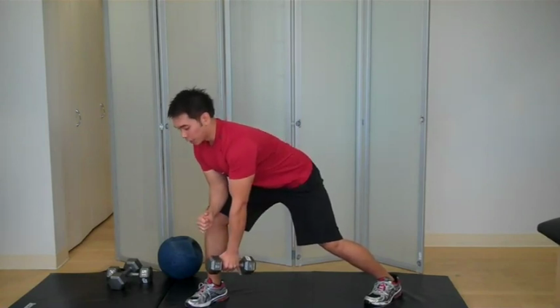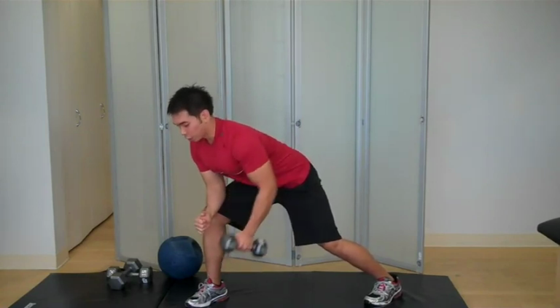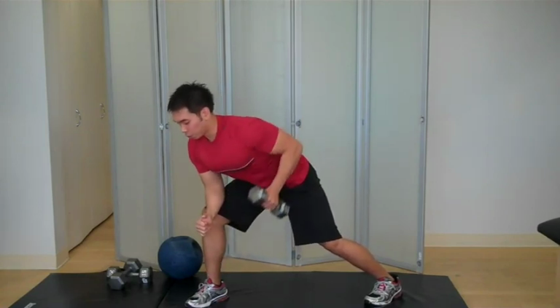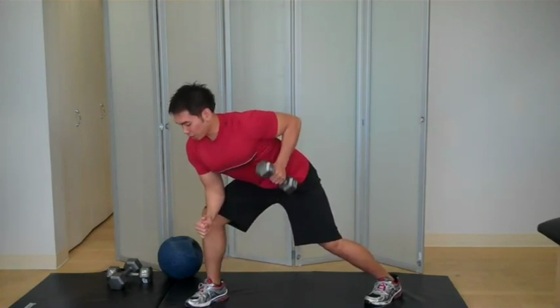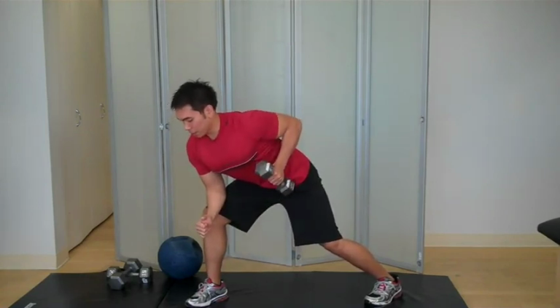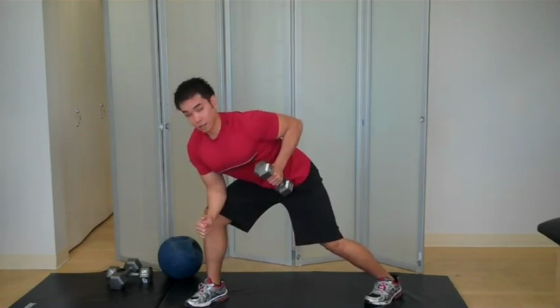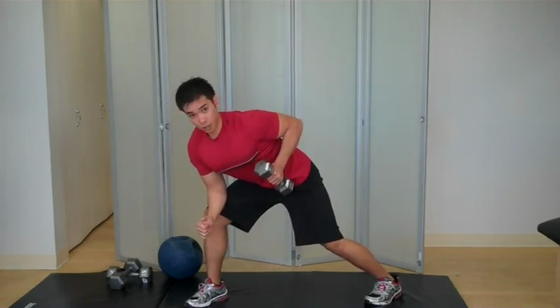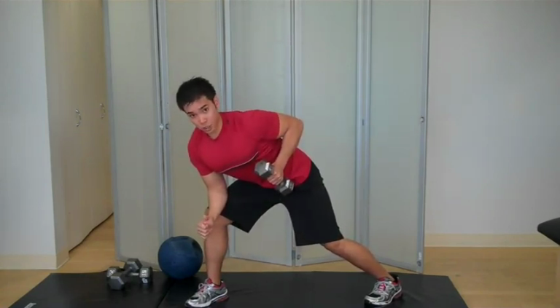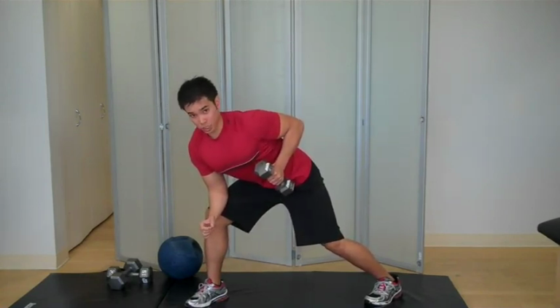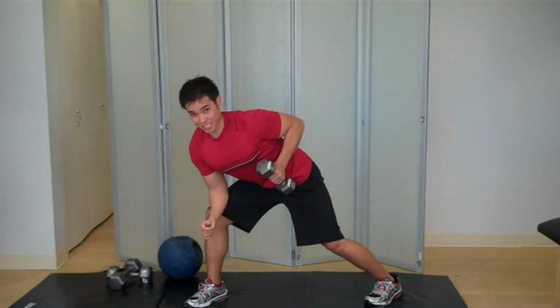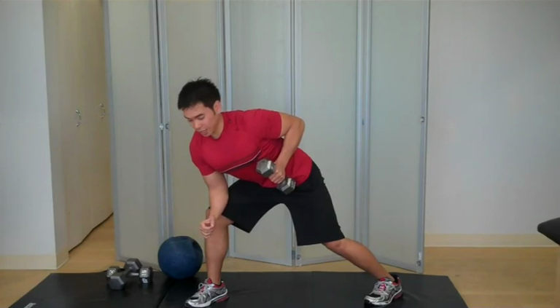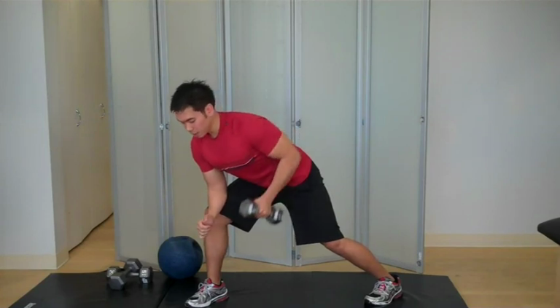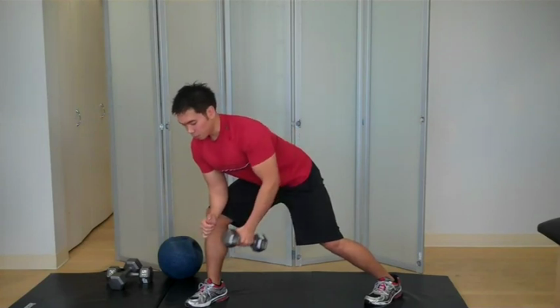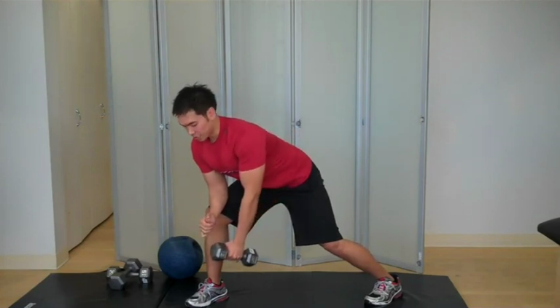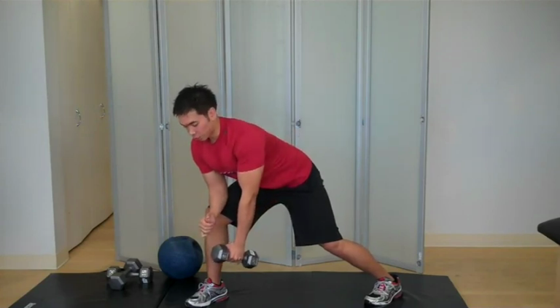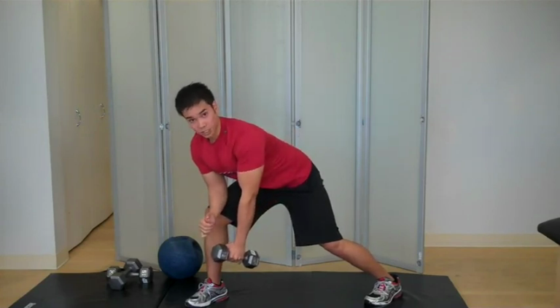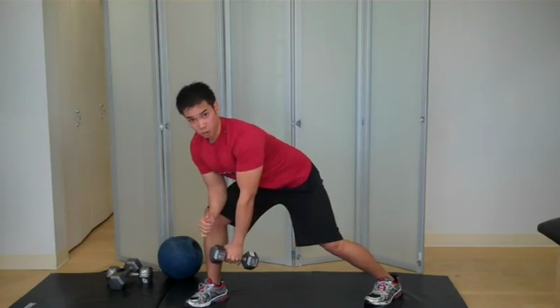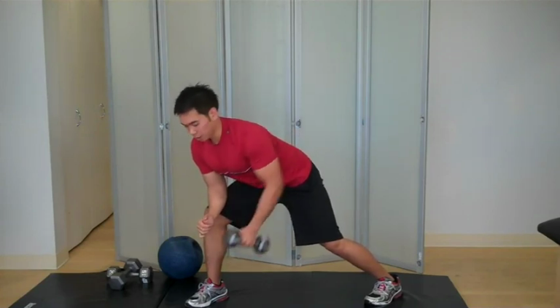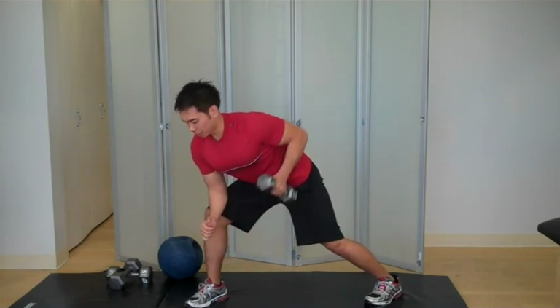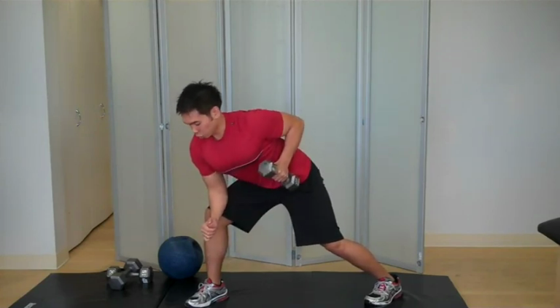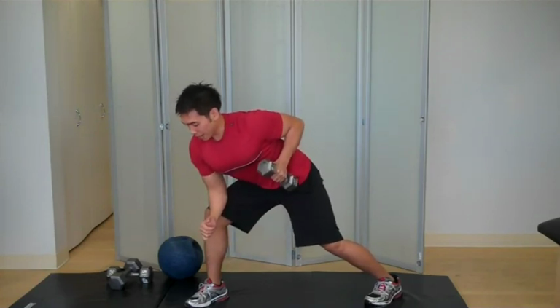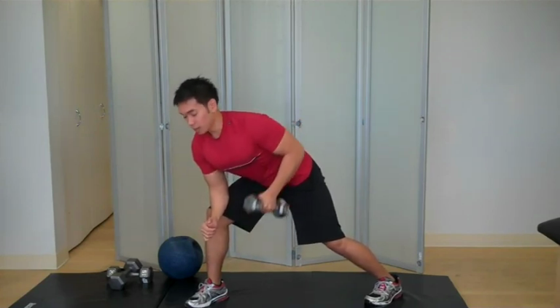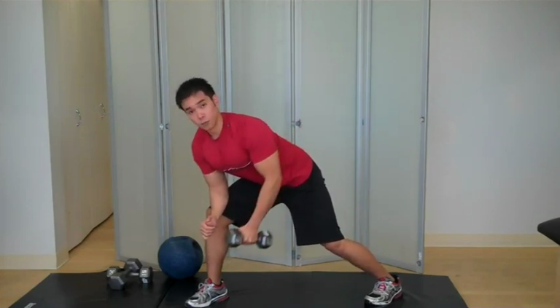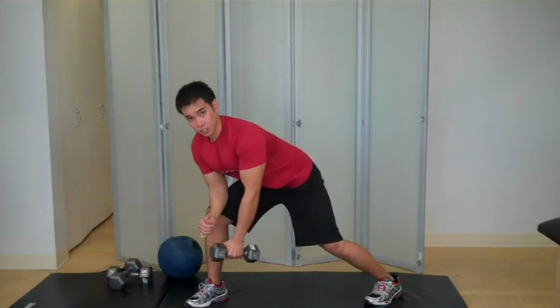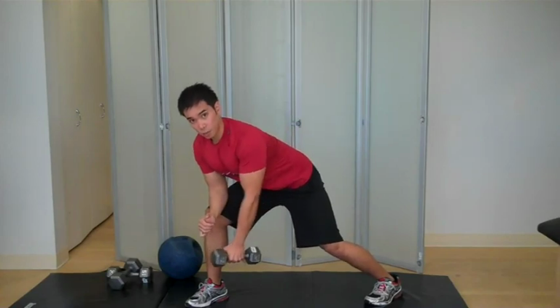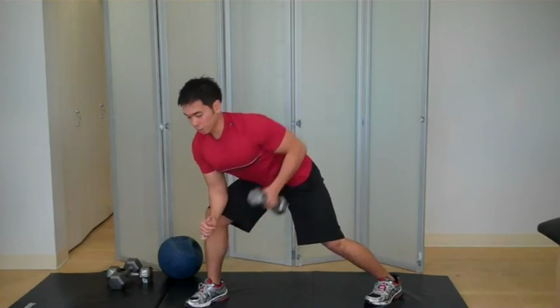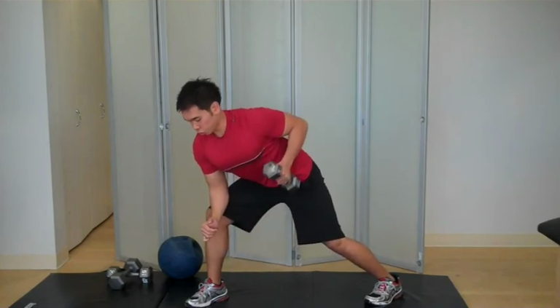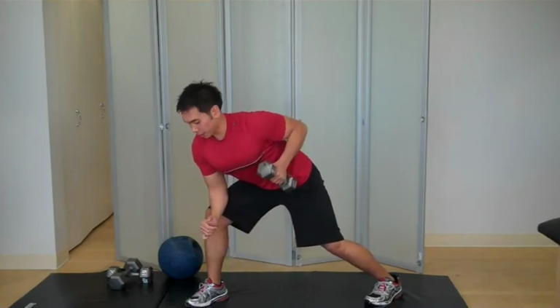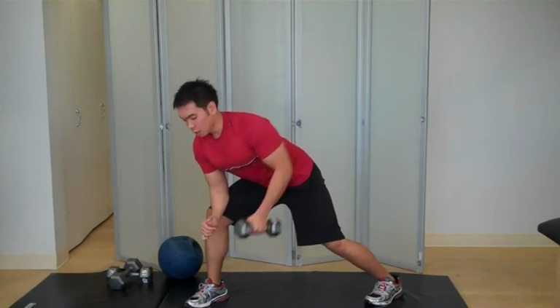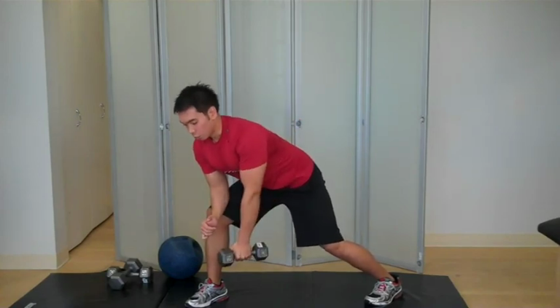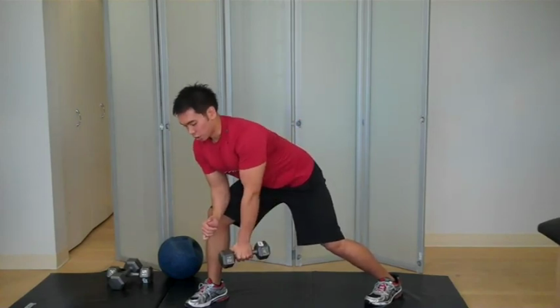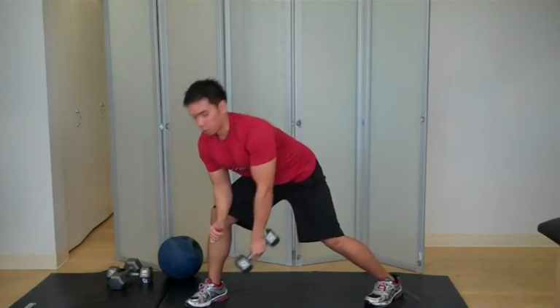From right here, you're going to pull that weight back and then squeeze your scapulas as tight as you can, then bring it down for full extension of your arm. Pull straight back, full extension of your arm. Pull straight back, full extension of your arm.